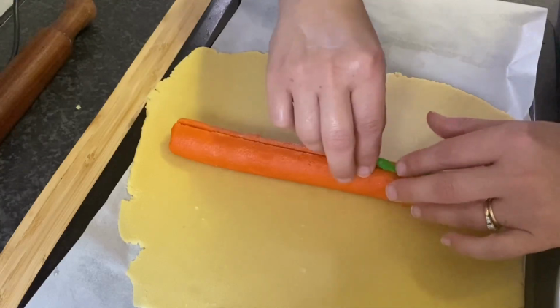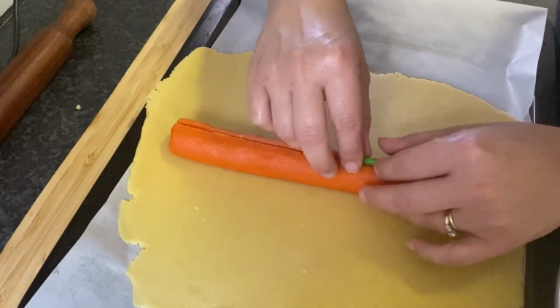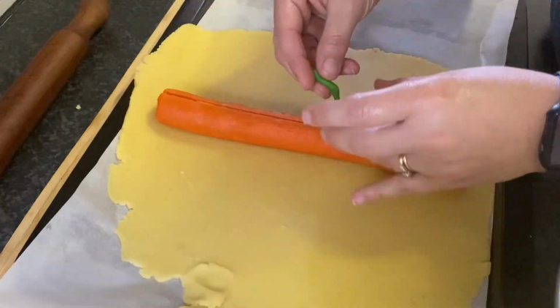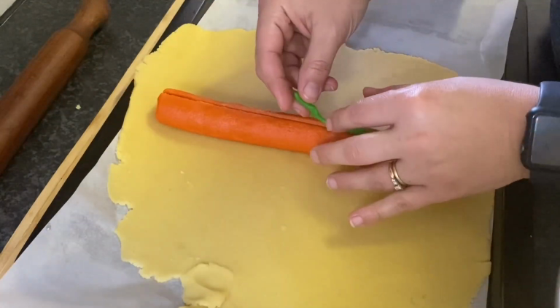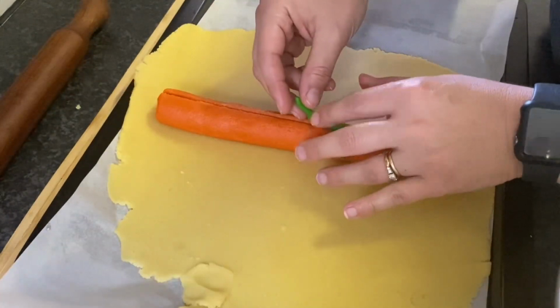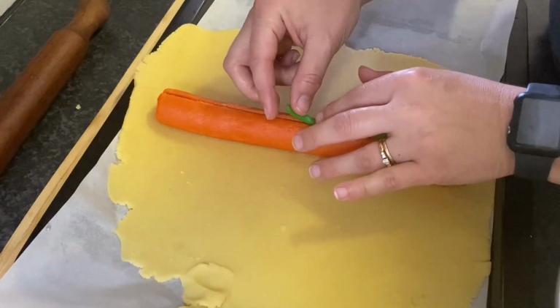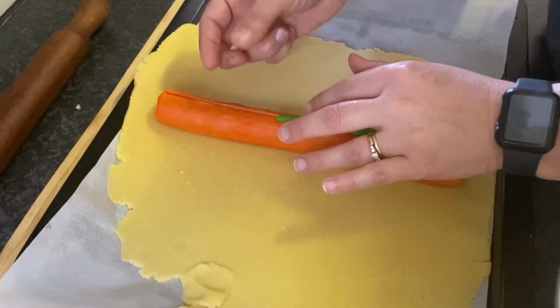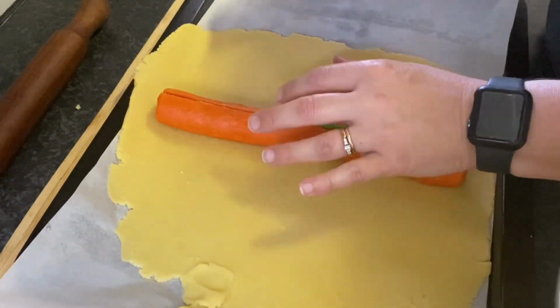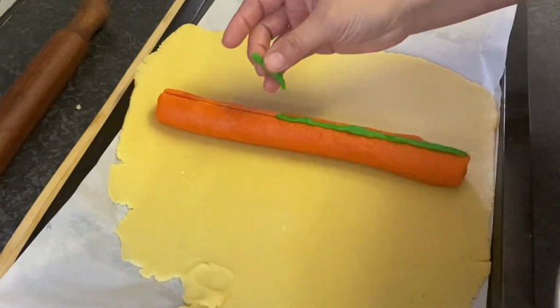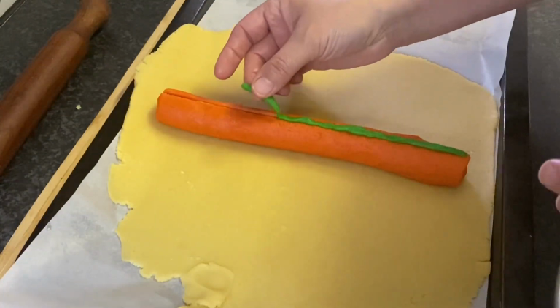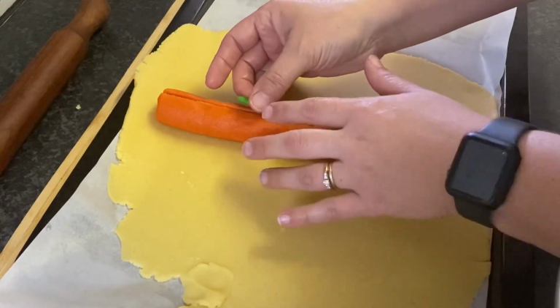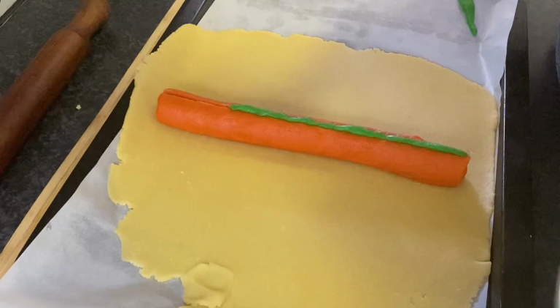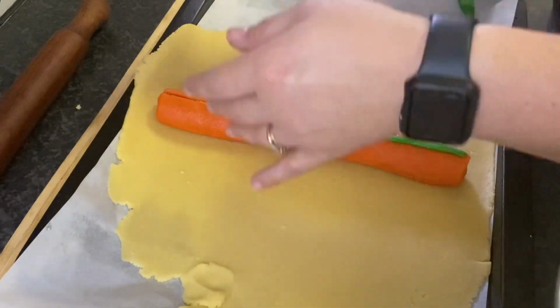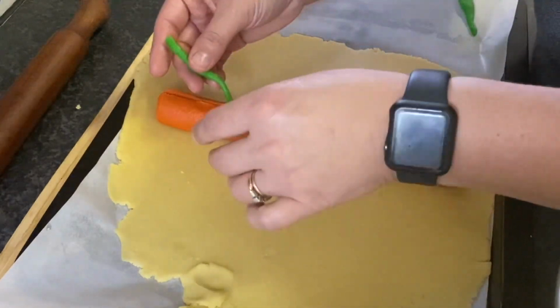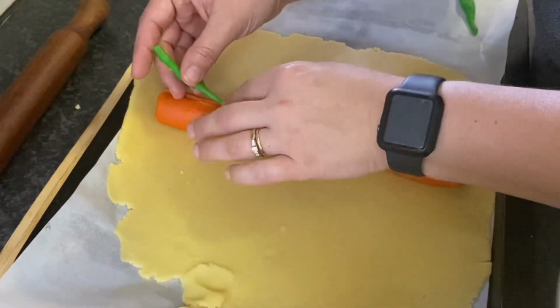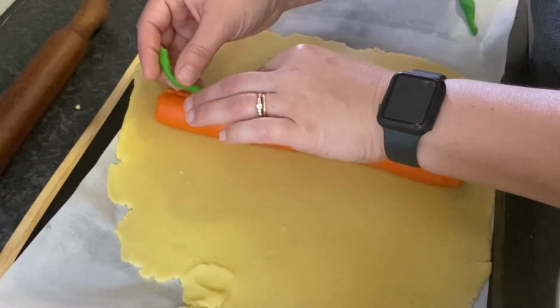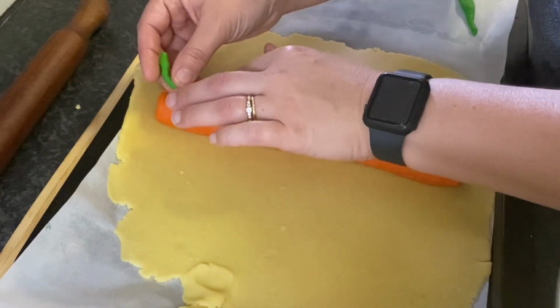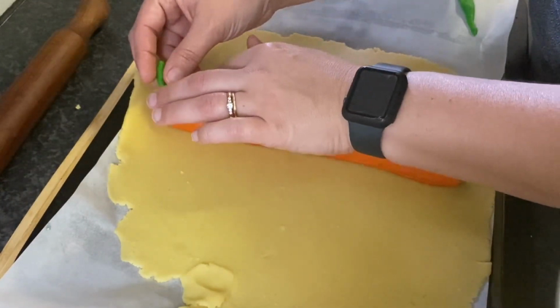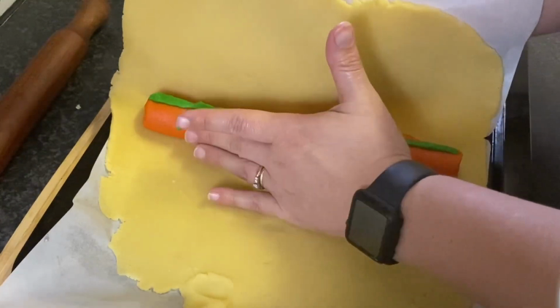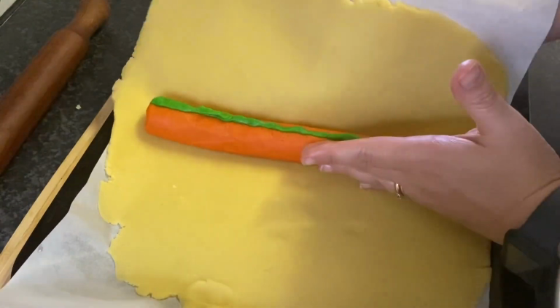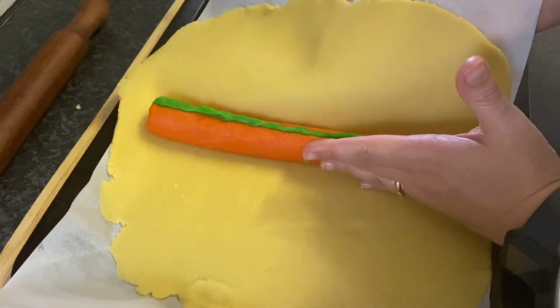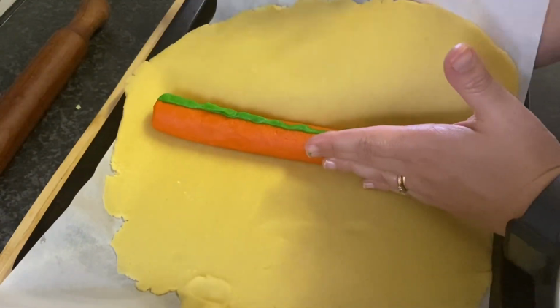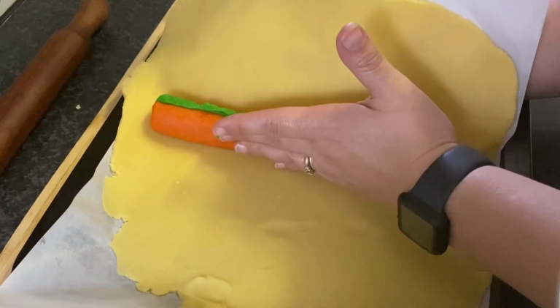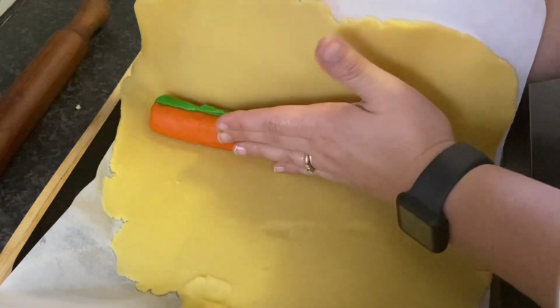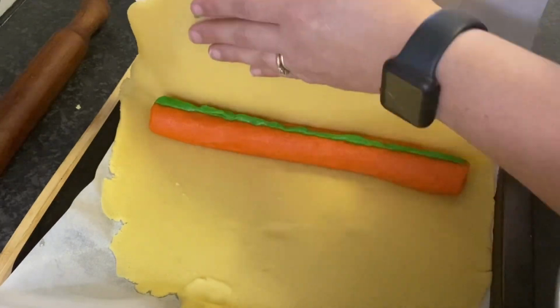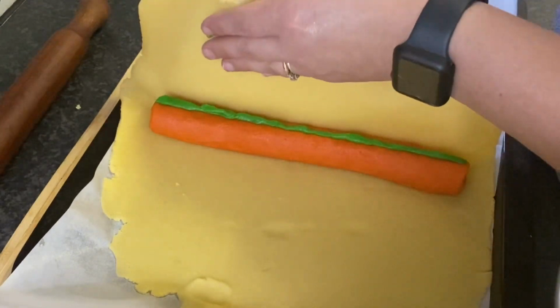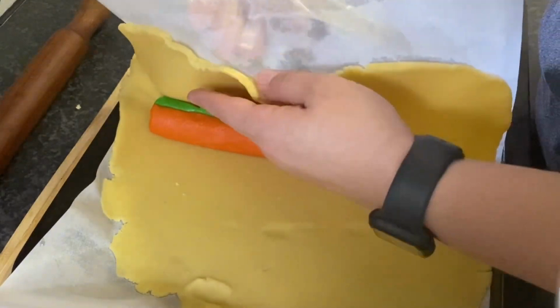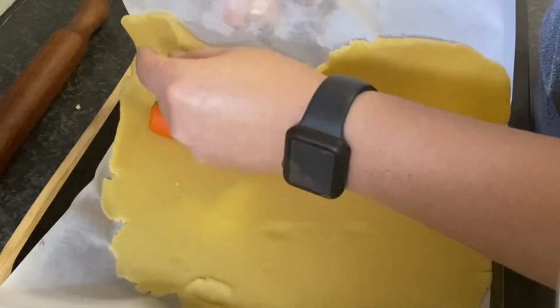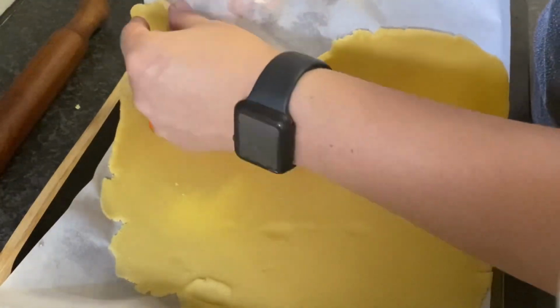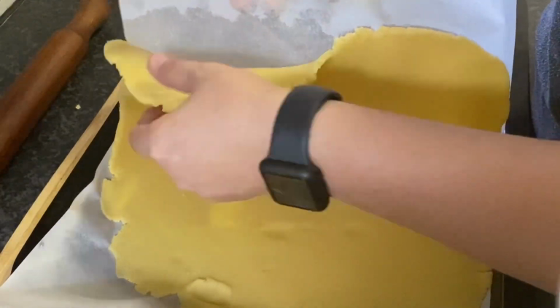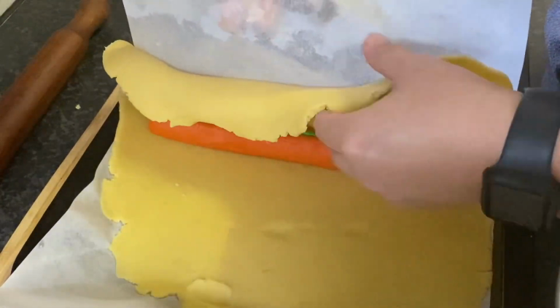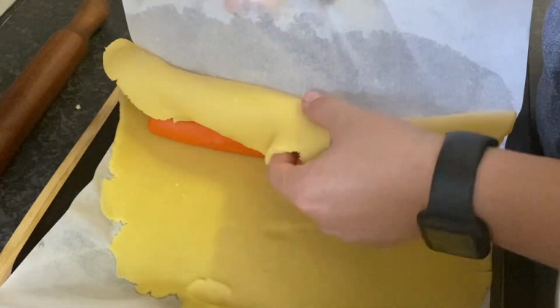My dough kept getting soft so I had to work fast, and I ended up placing my stem in sections. Now you're ready to wrap your pumpkin — the parchment paper really helped in this process.